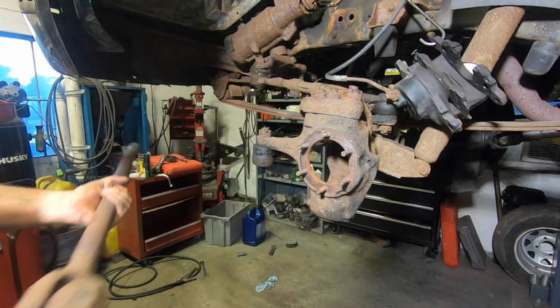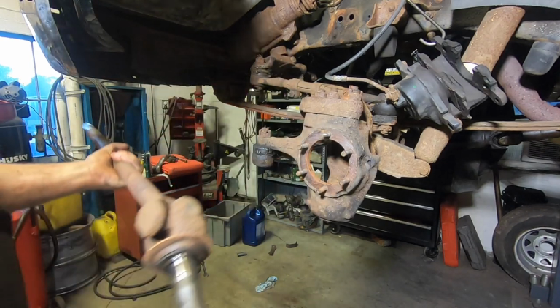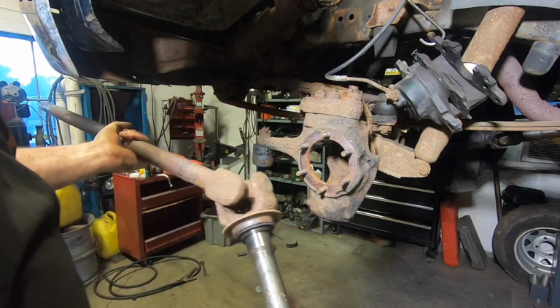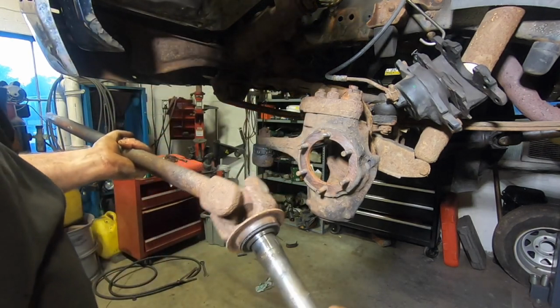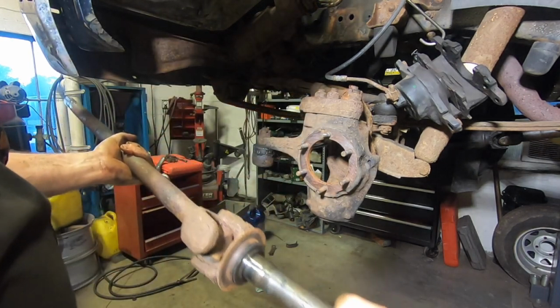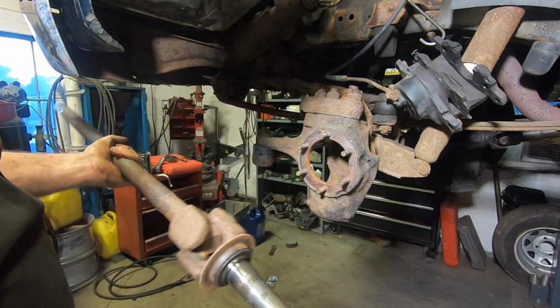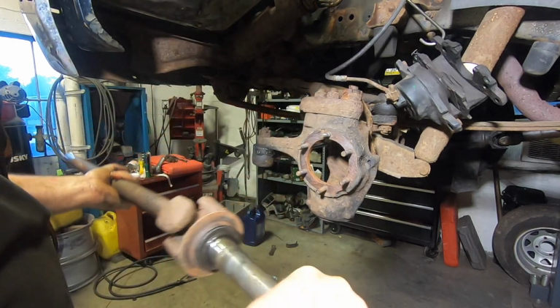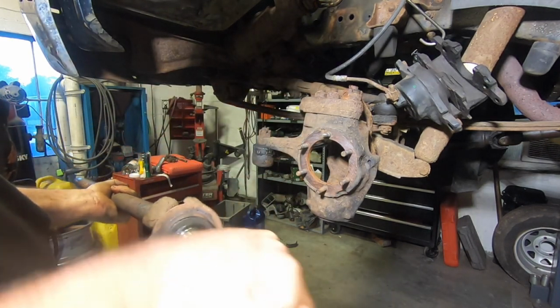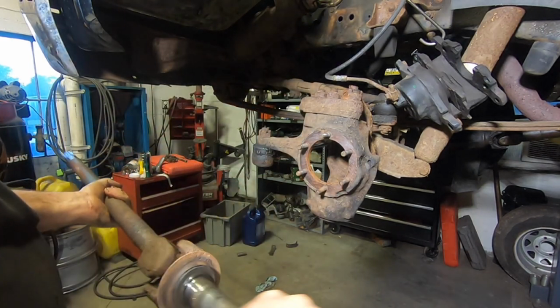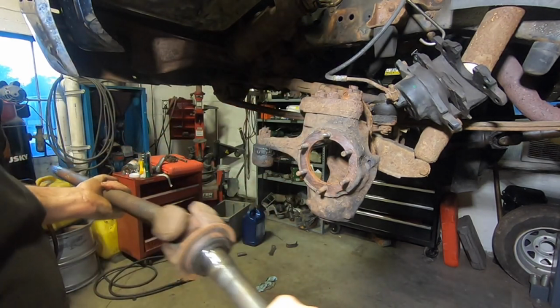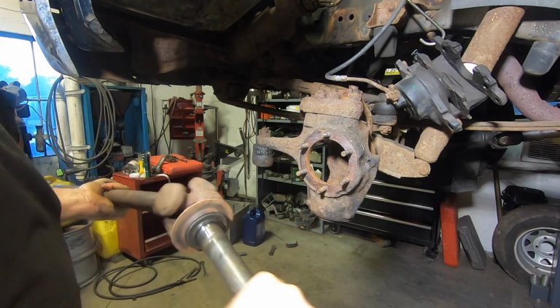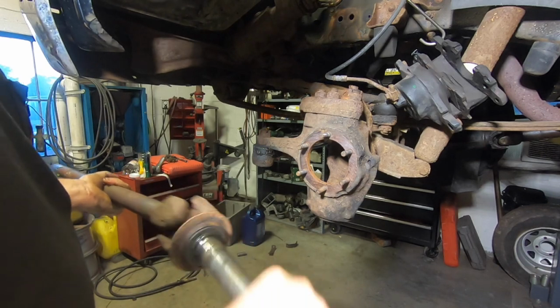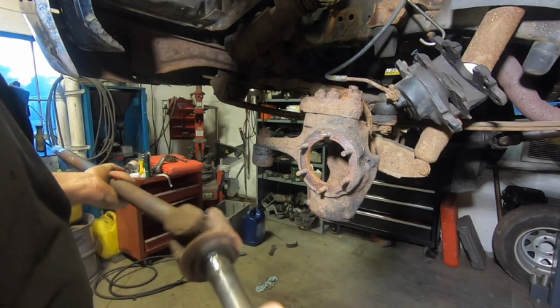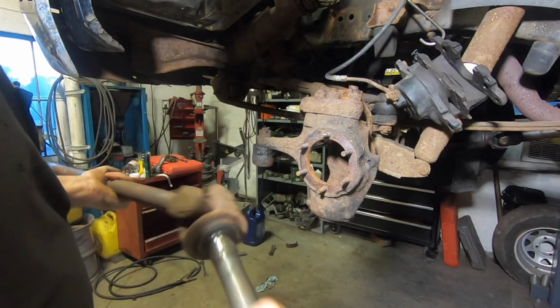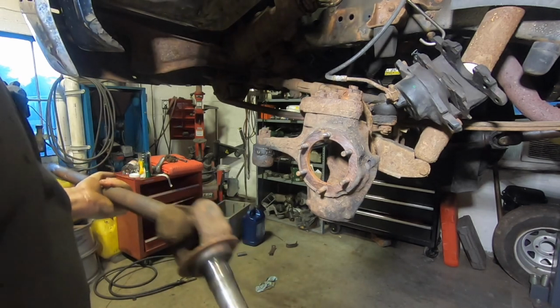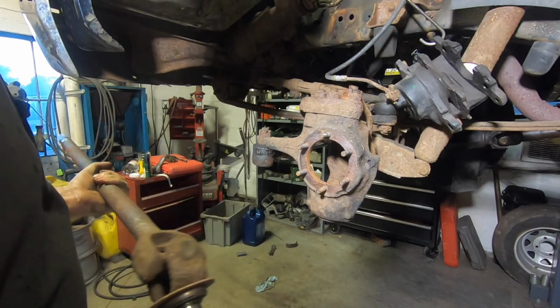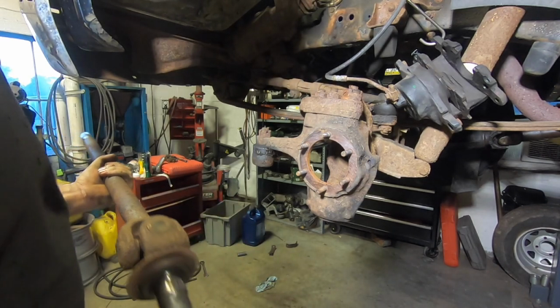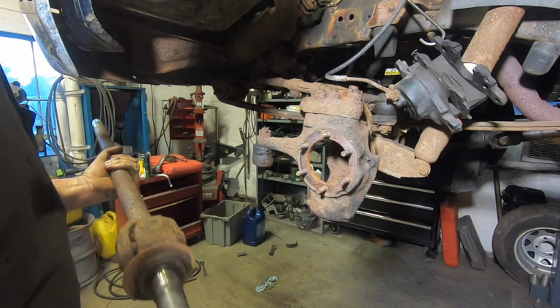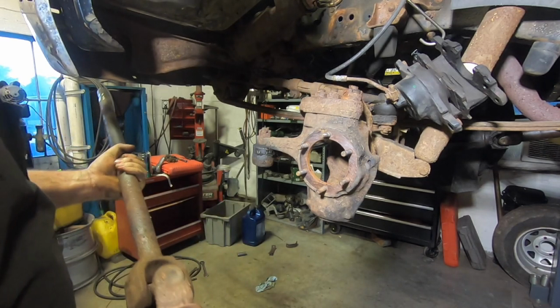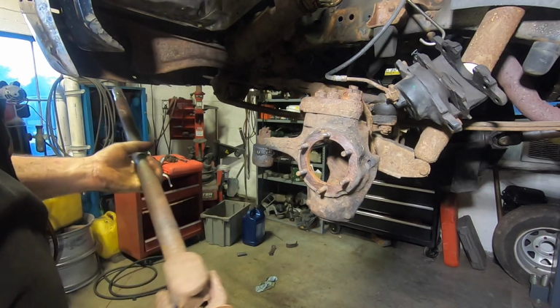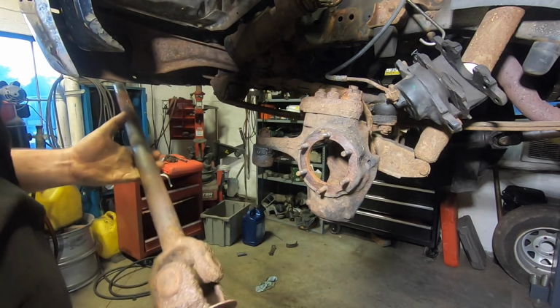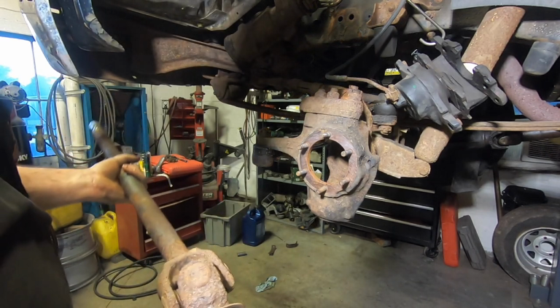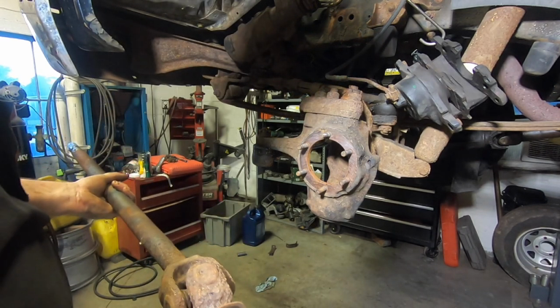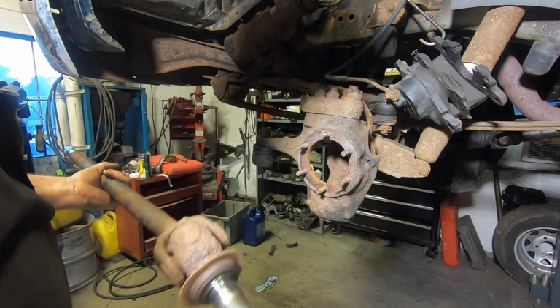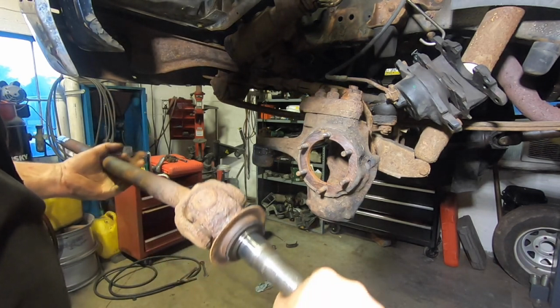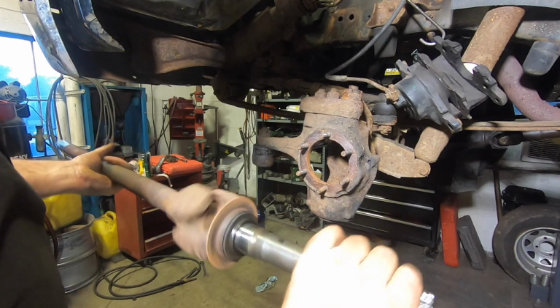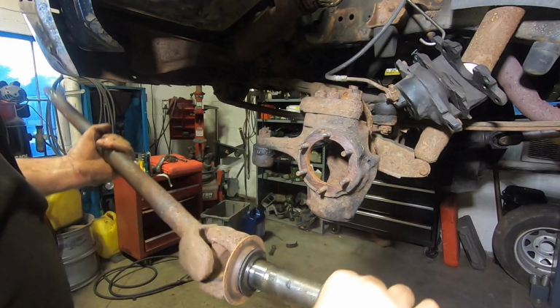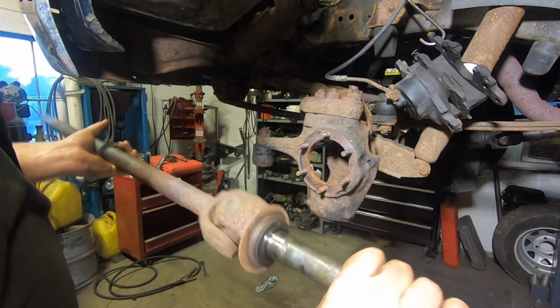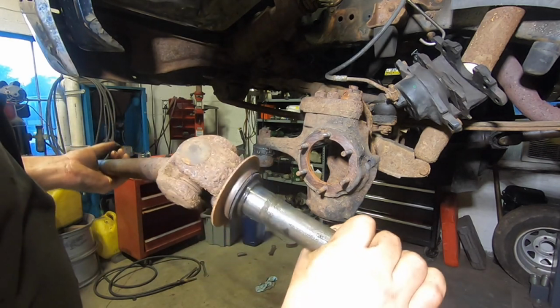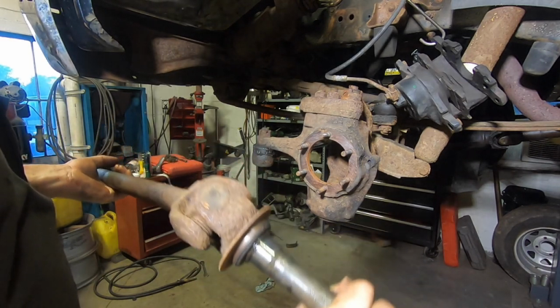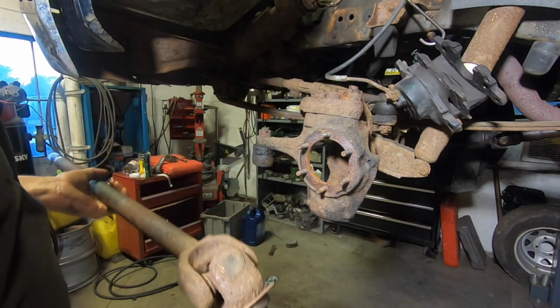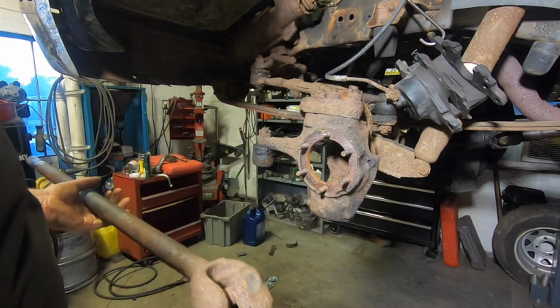If you wanted to do front U-joints while you're in here — which you should definitely be checking — you can carefully pull this whole assembly out the side here. This is what it would take to get the axle out anyway, and now you can inspect or replace your U-joints. This one is getting replaced. This is very rusty. I'm not happy about the condition of this axle, but it is what it is — it's a 35-year-old truck.